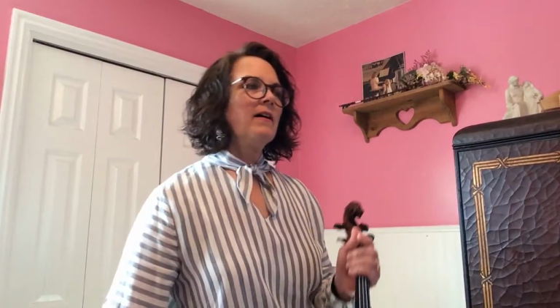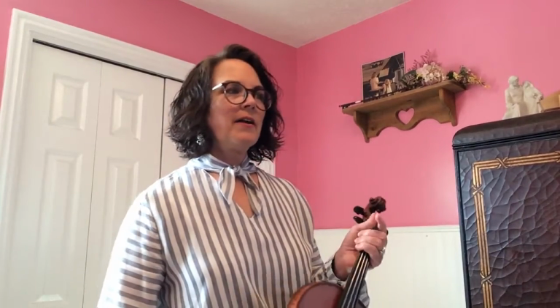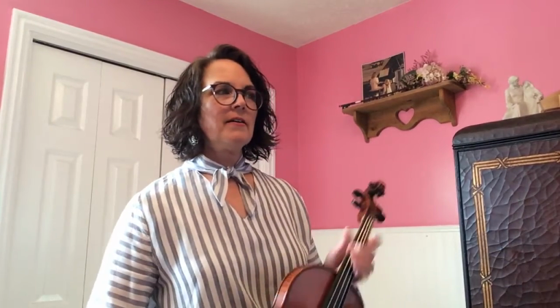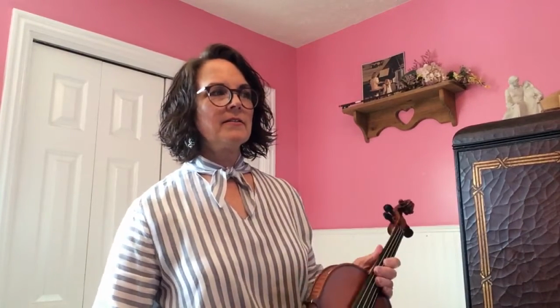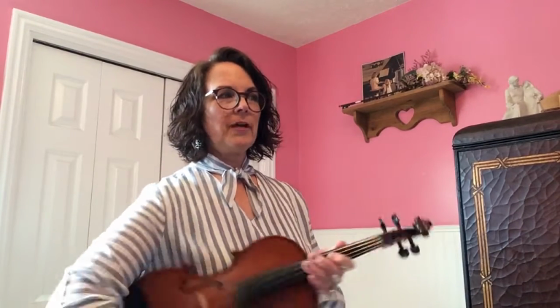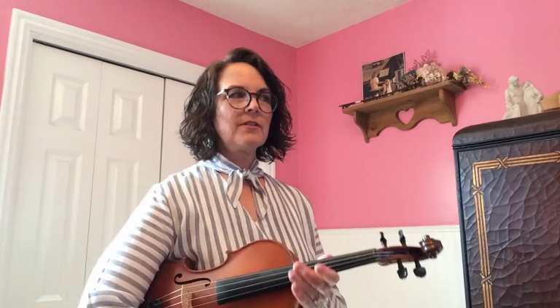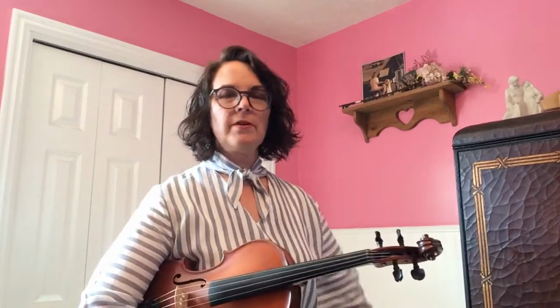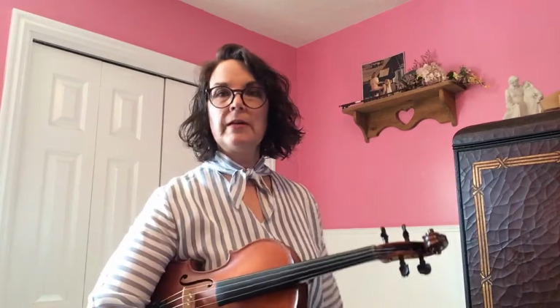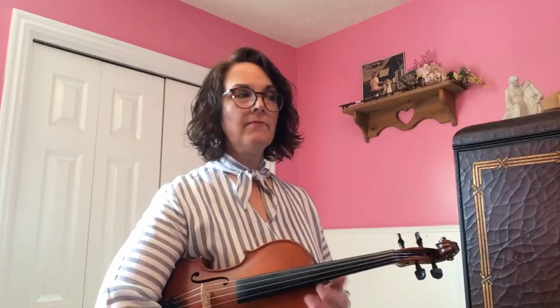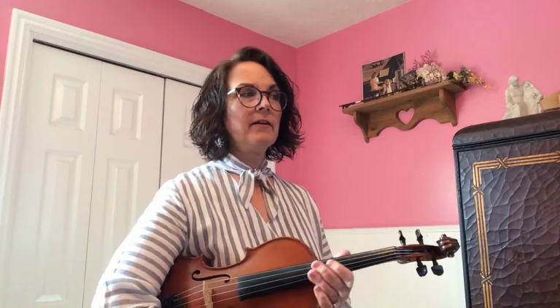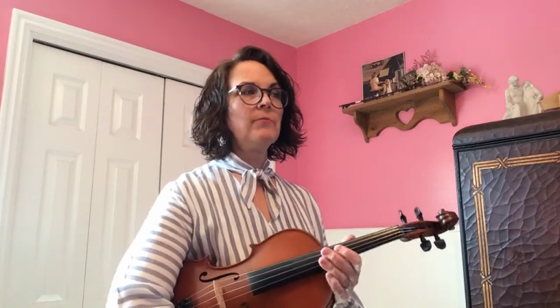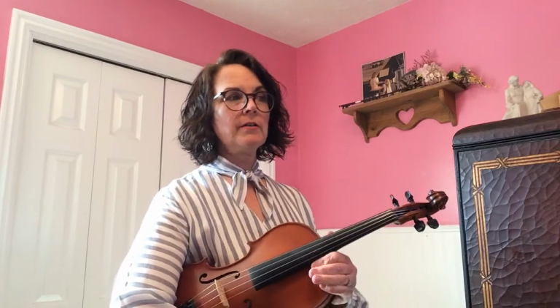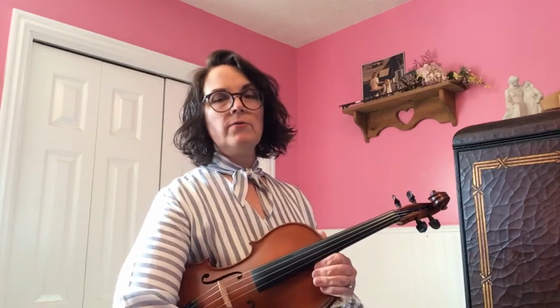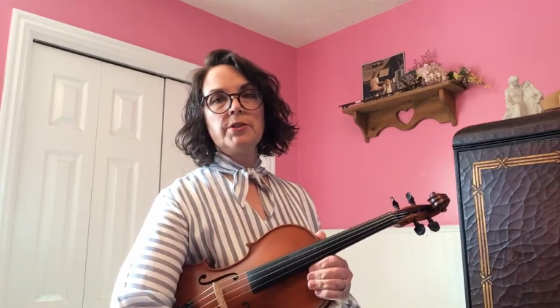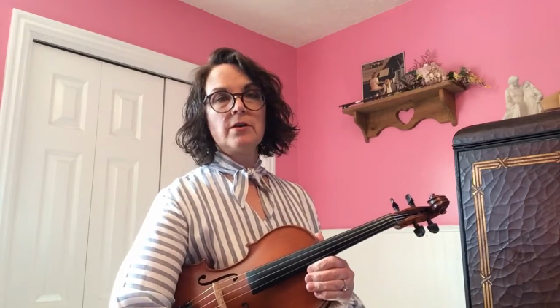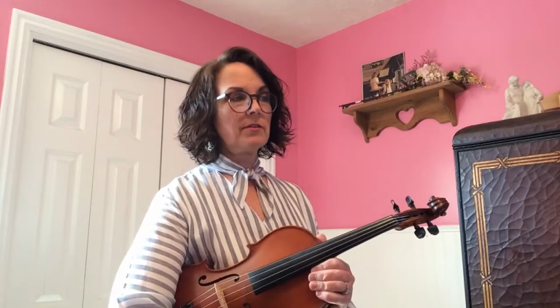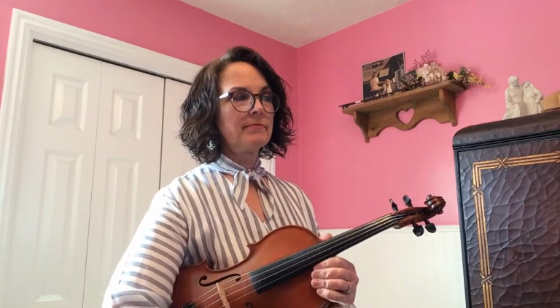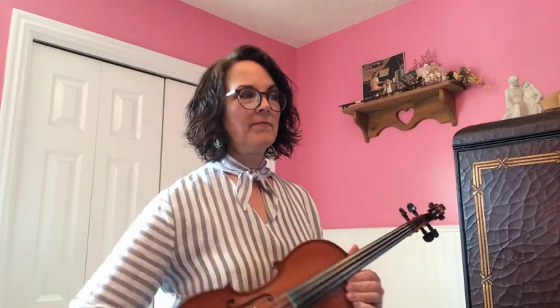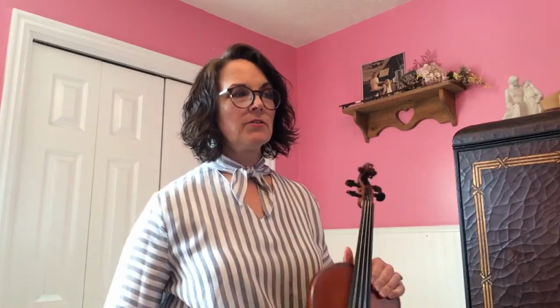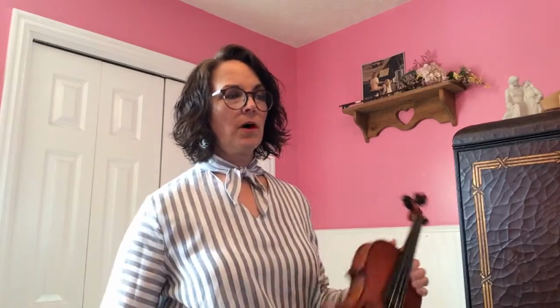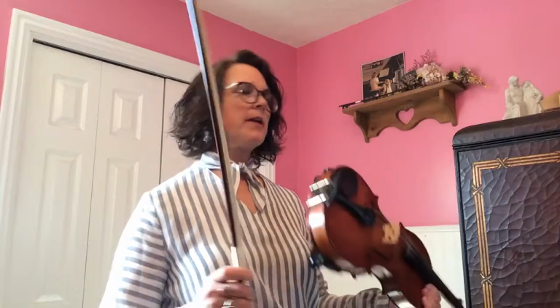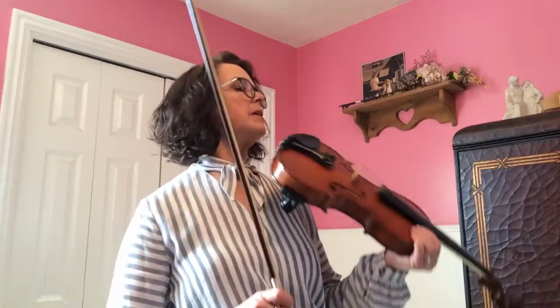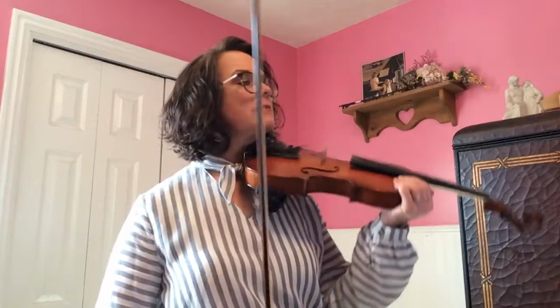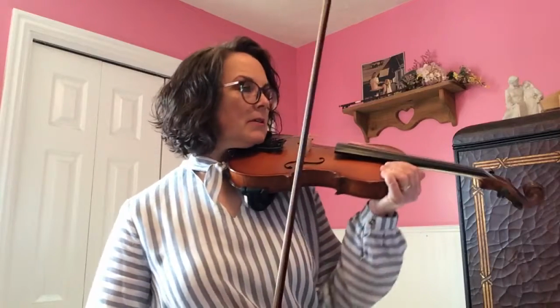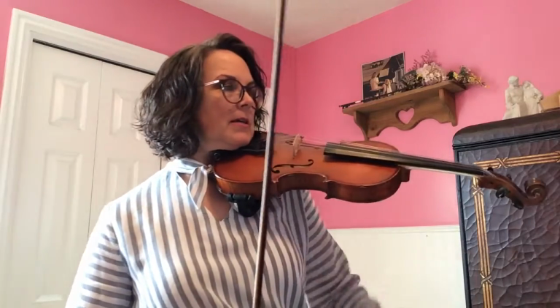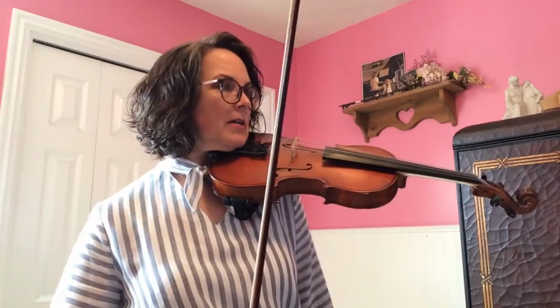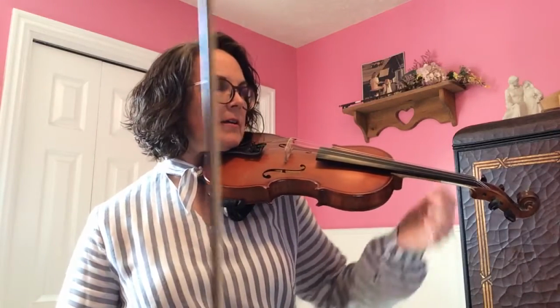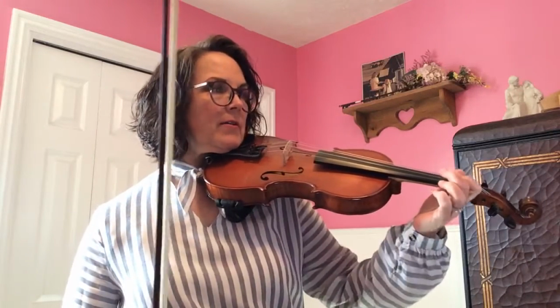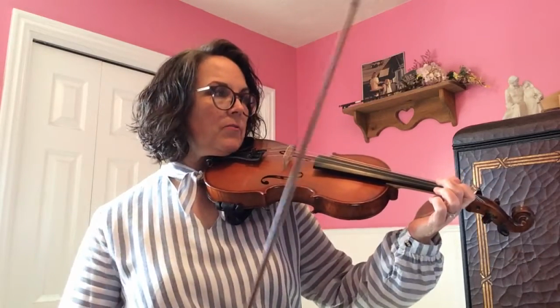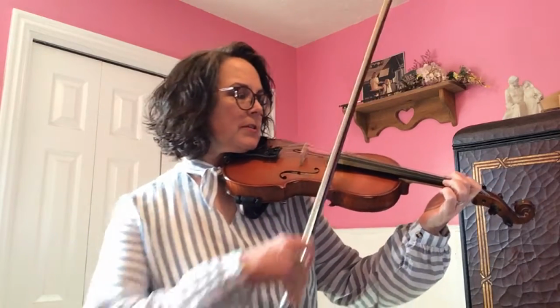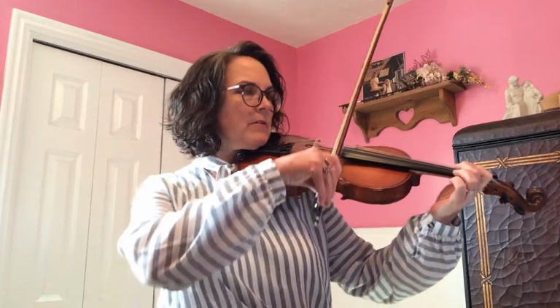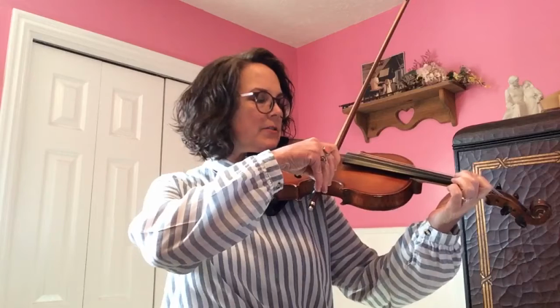This is Joanne Andrus. I'm here to play the Violin 1 part for Bridge to McDonald's. Watch the dynamics and I'll play it kind of slow first and then a little faster.